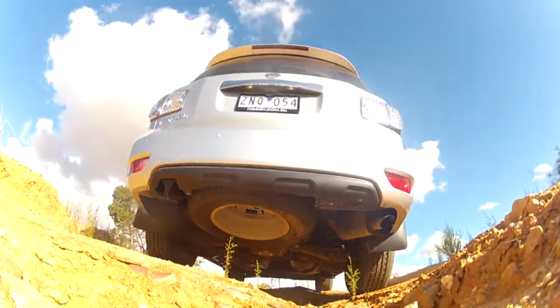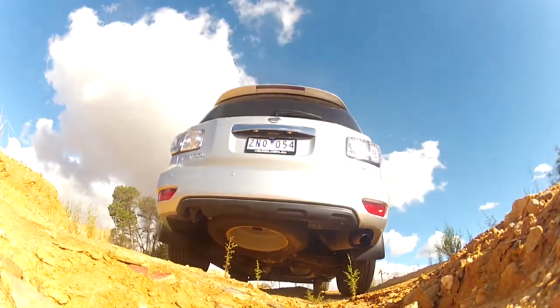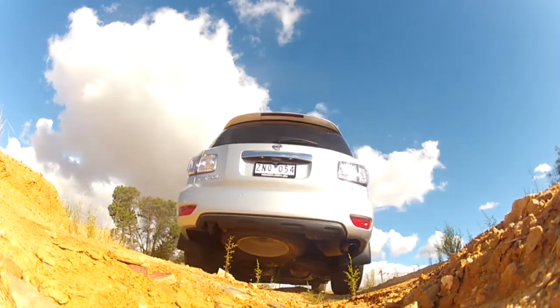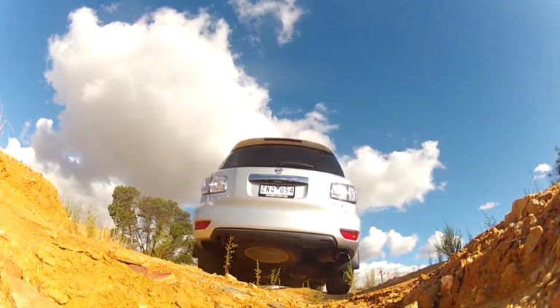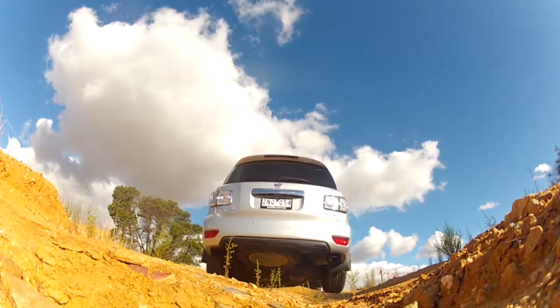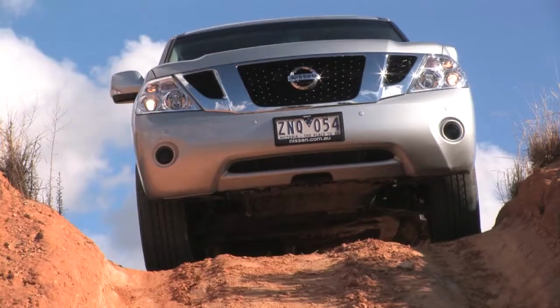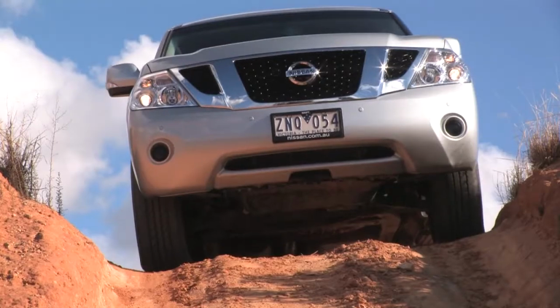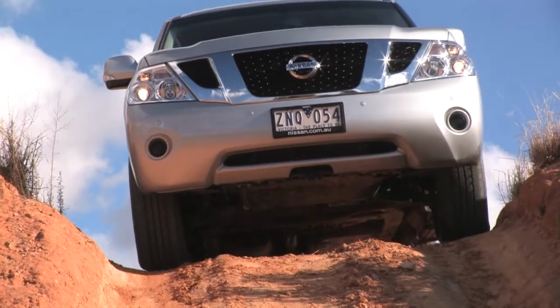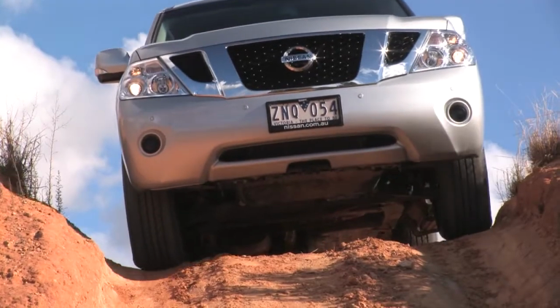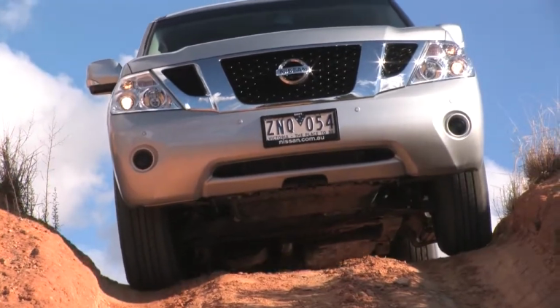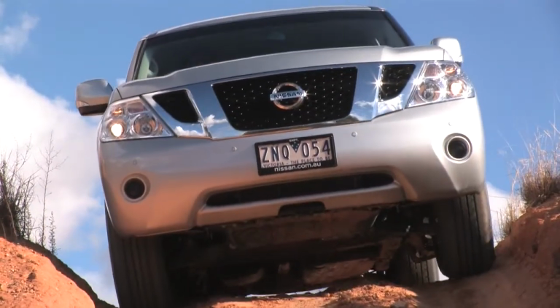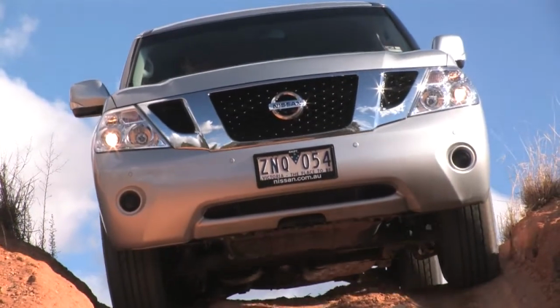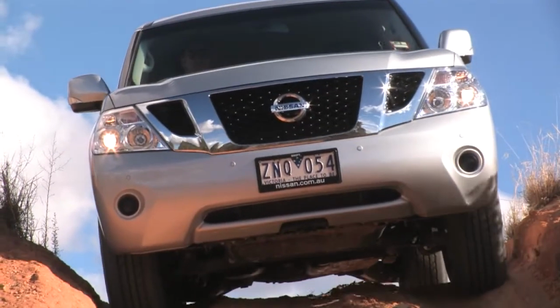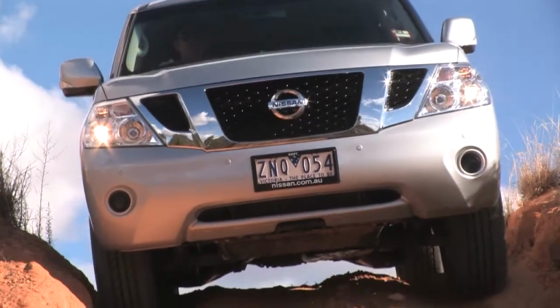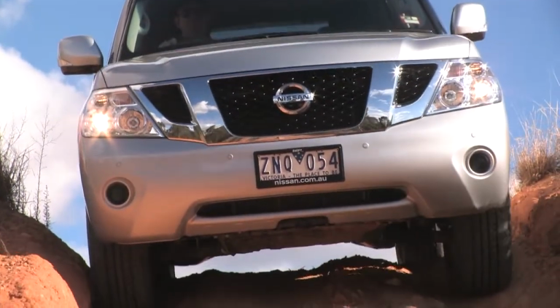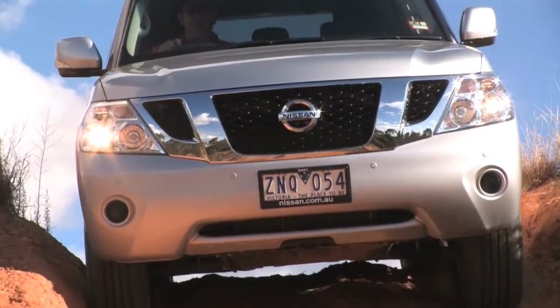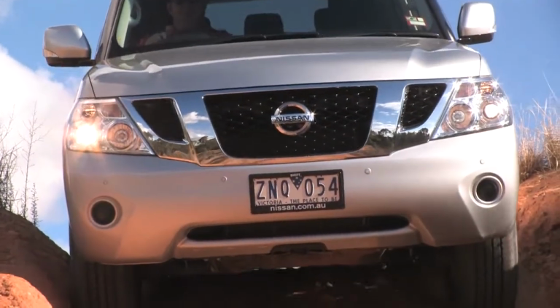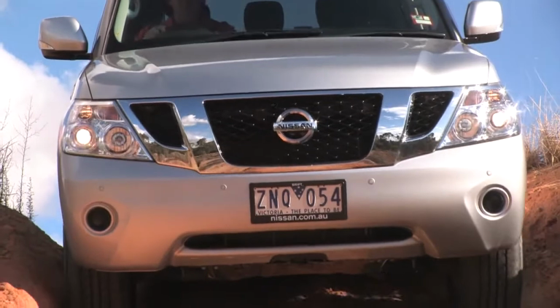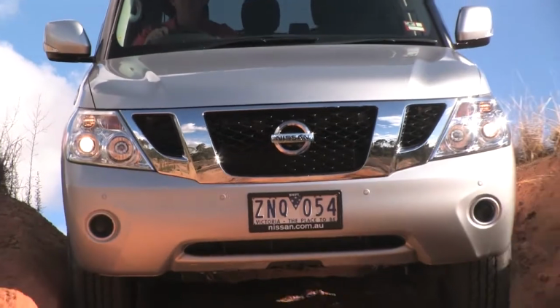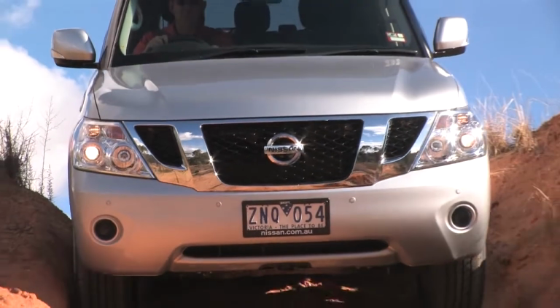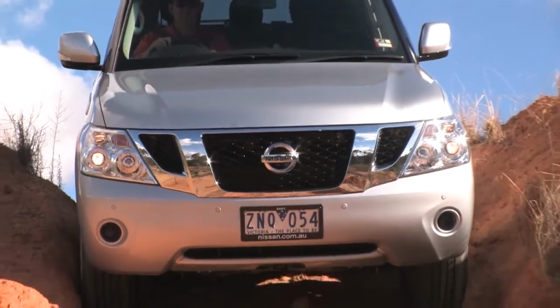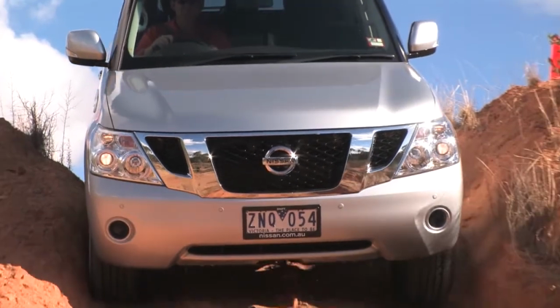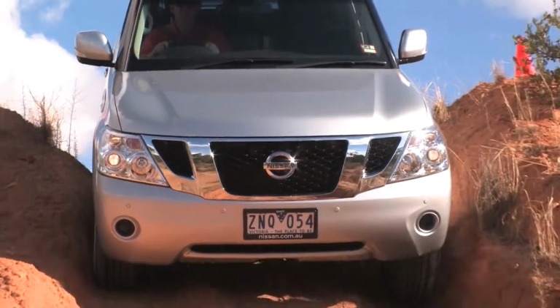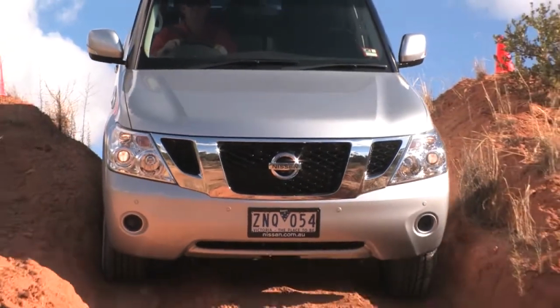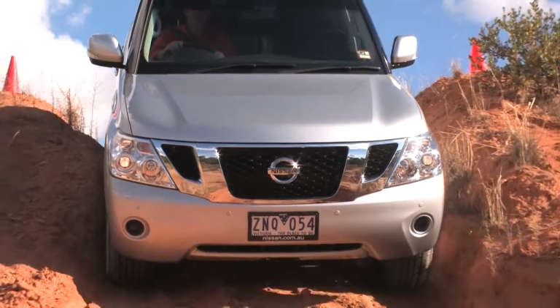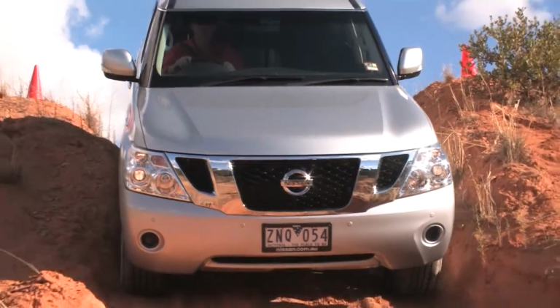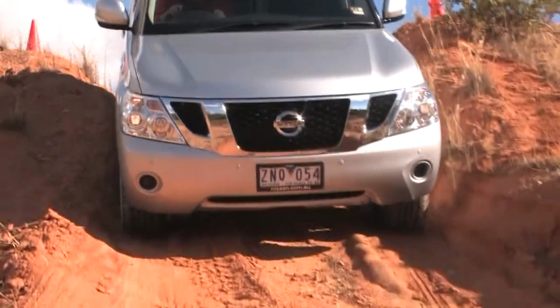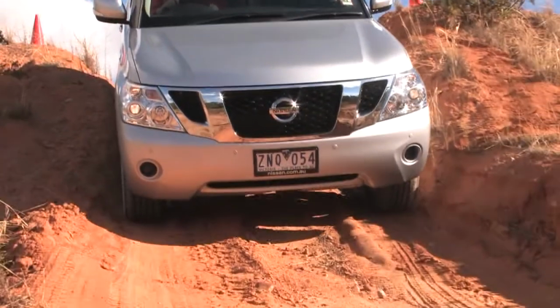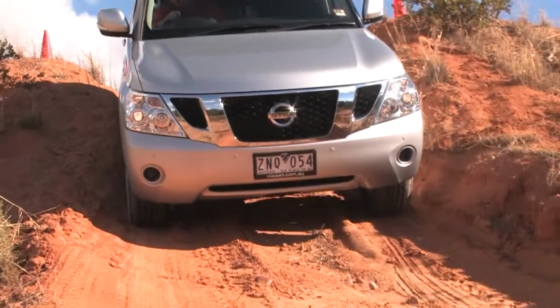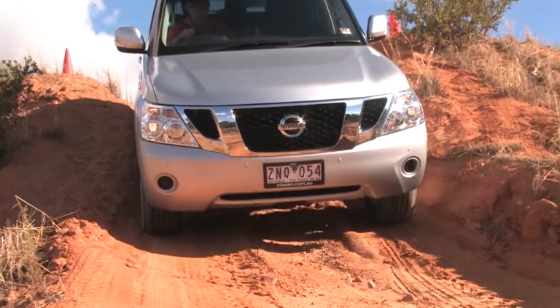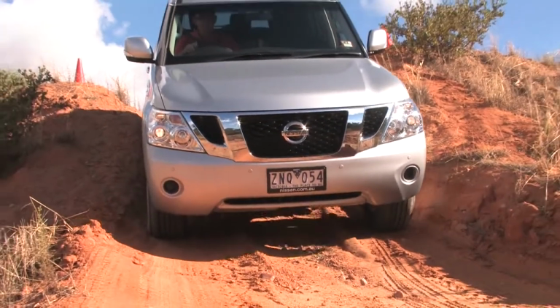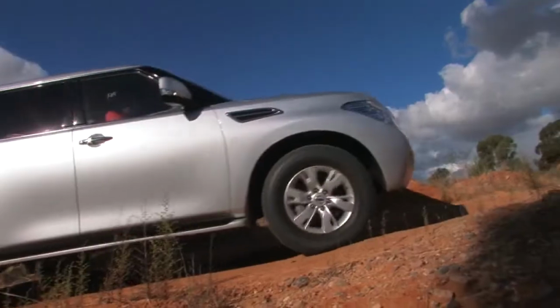Nissan quote 283 millimetres of ground clearance, which is huge by today's standards, but essential to maintain an effective ramp-over angle because of the Y62's longer wheelbase.